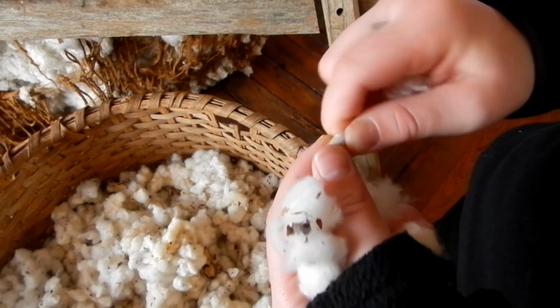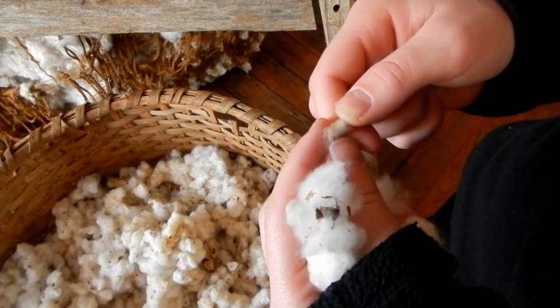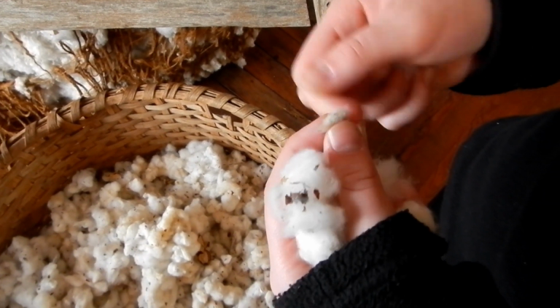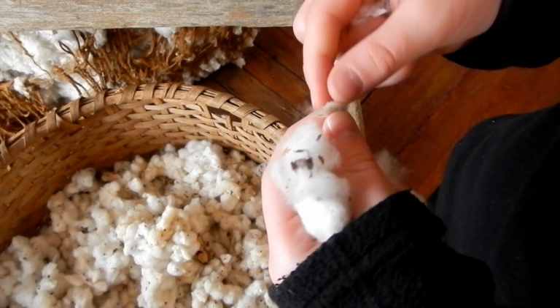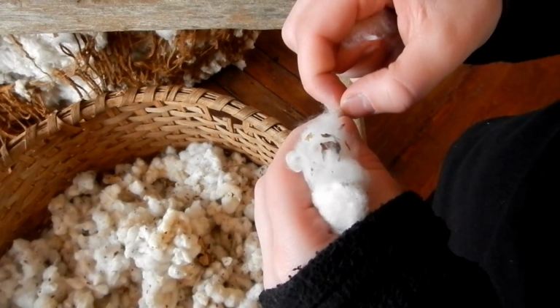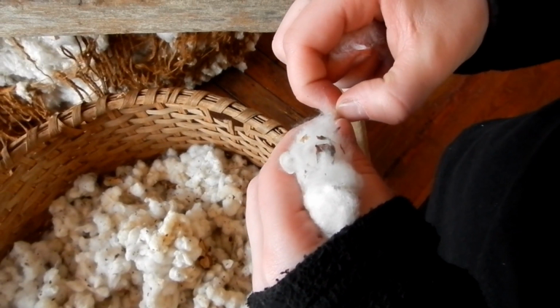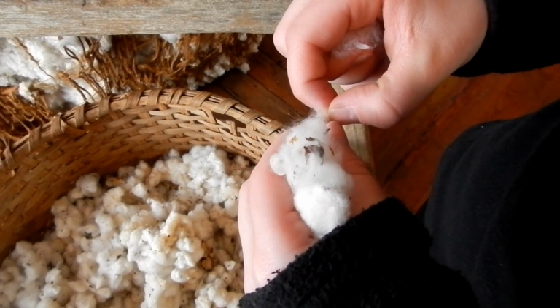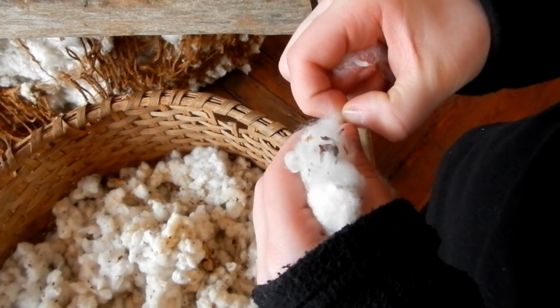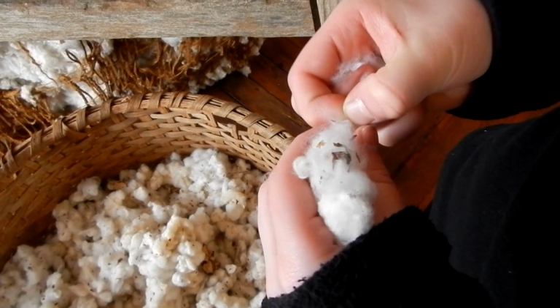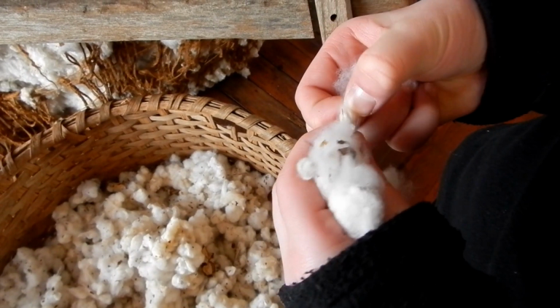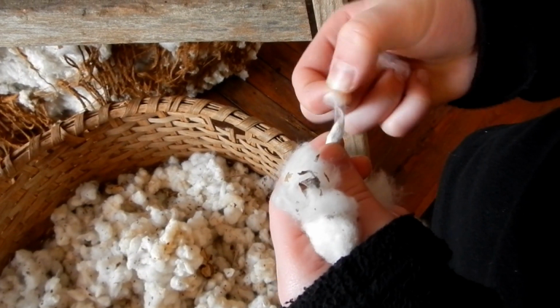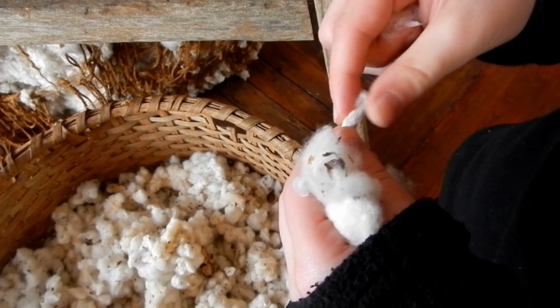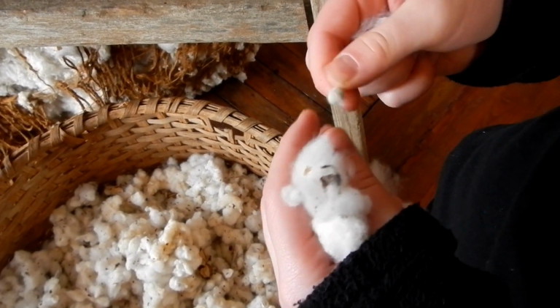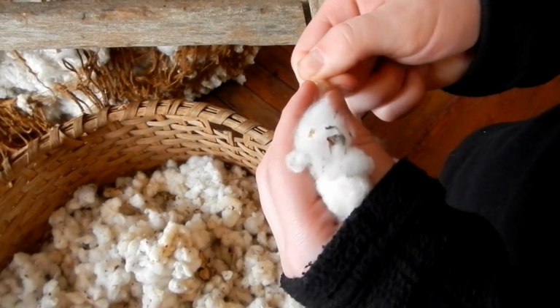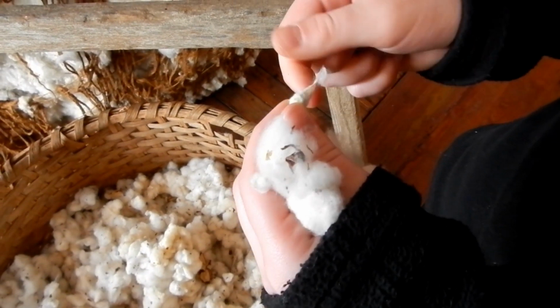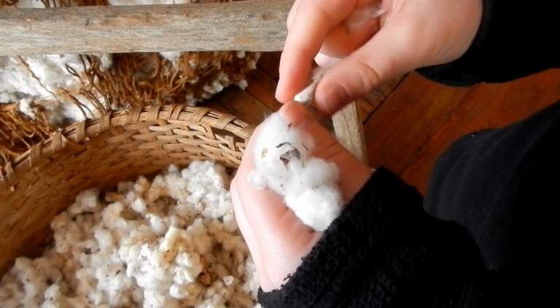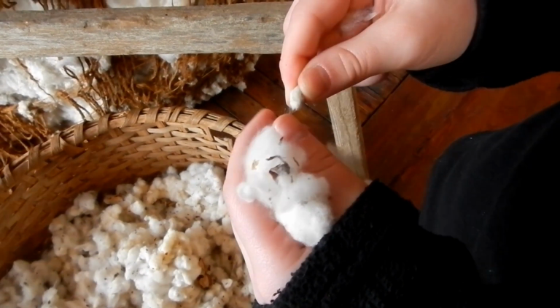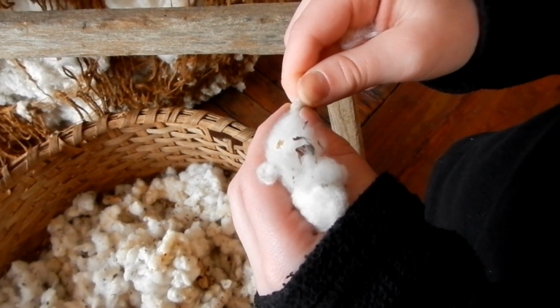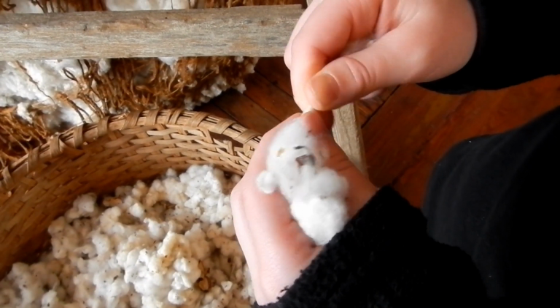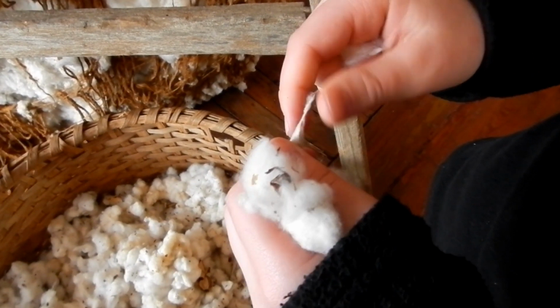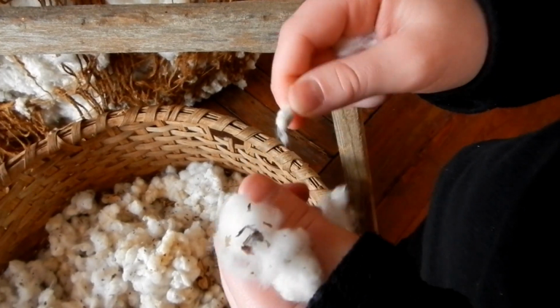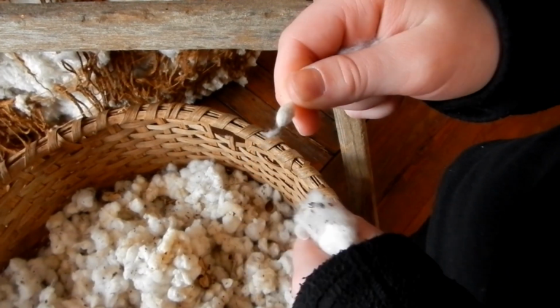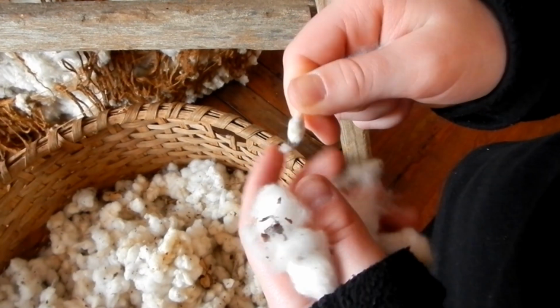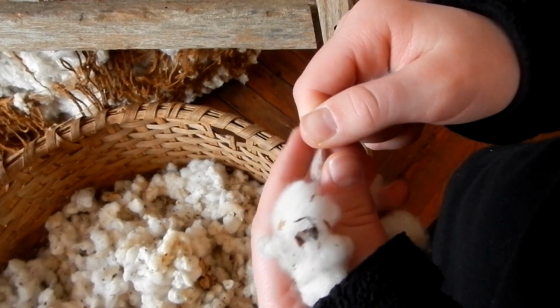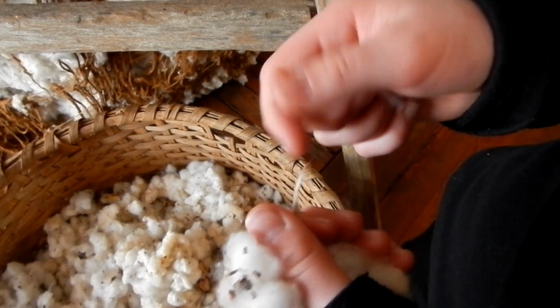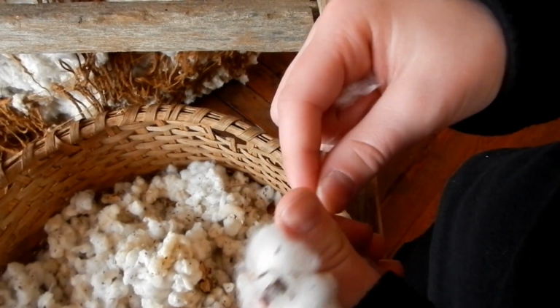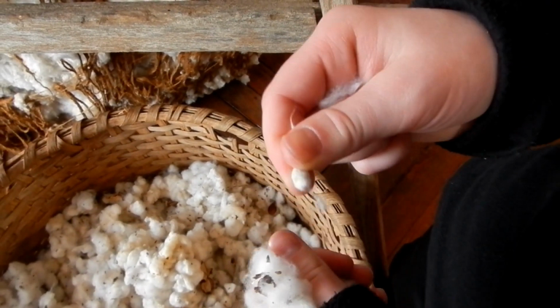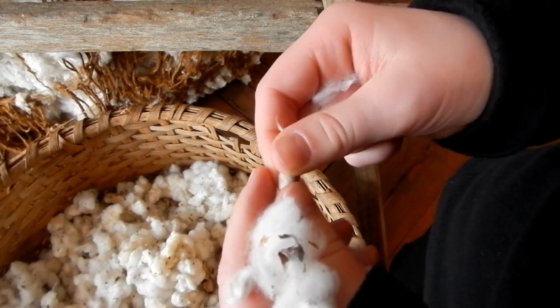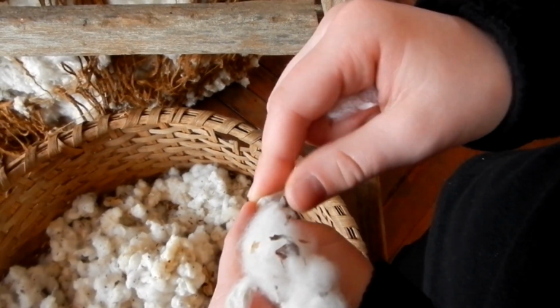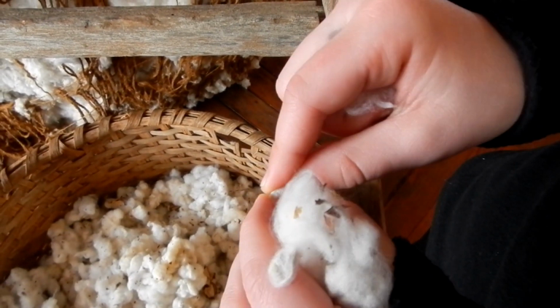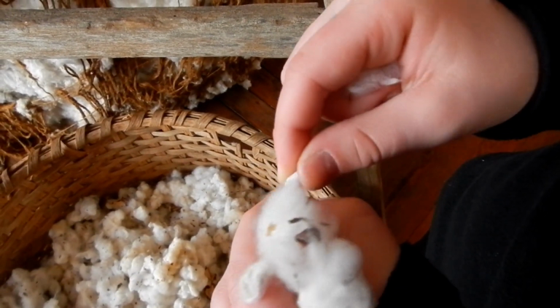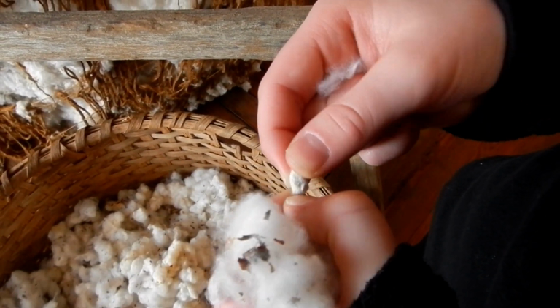It's actually pretty difficult to get all the cotton off of the seed. I can't imagine doing this all day. That's like the best I can get — I can't really get my cotton off.